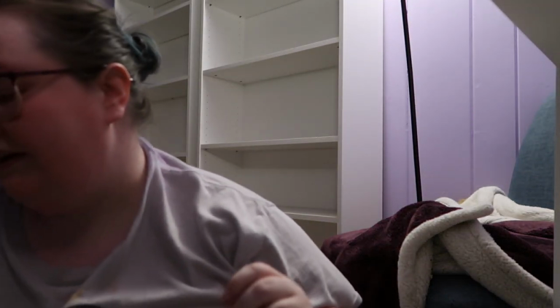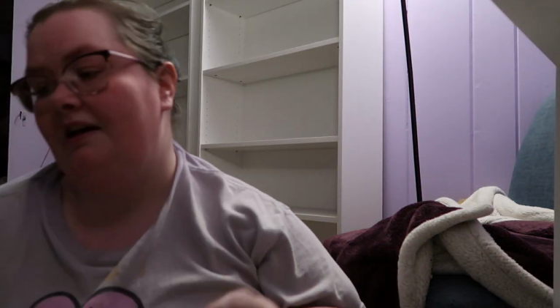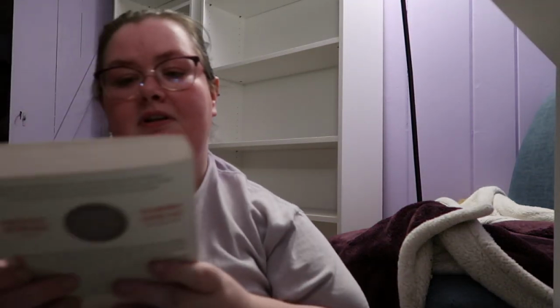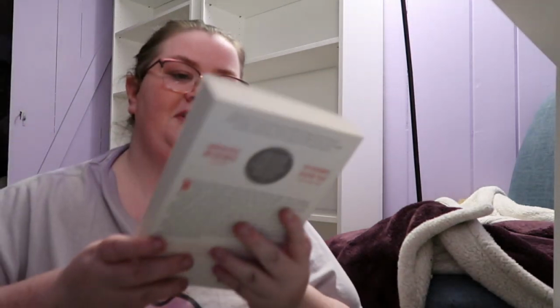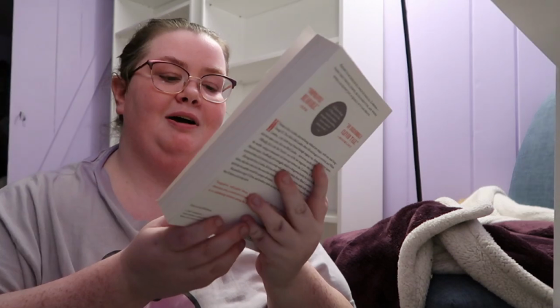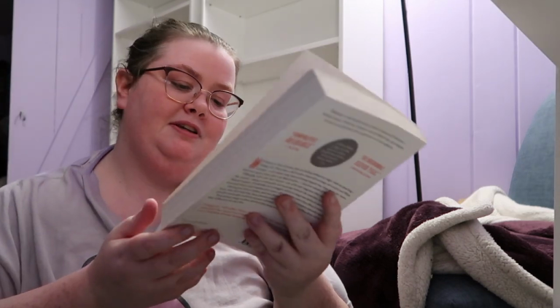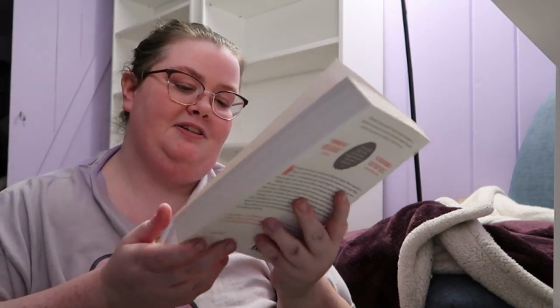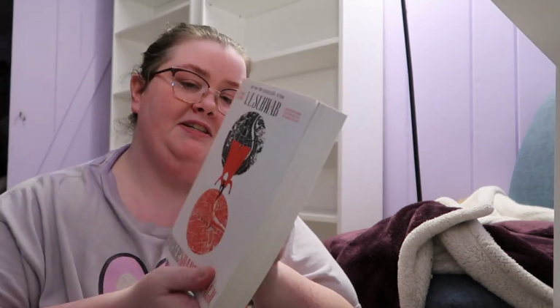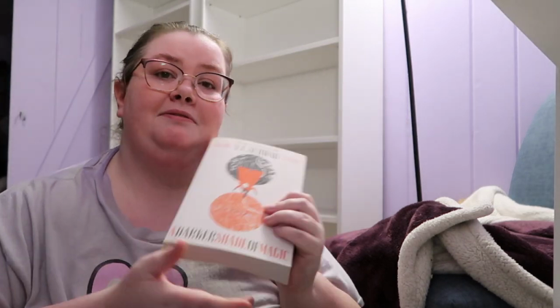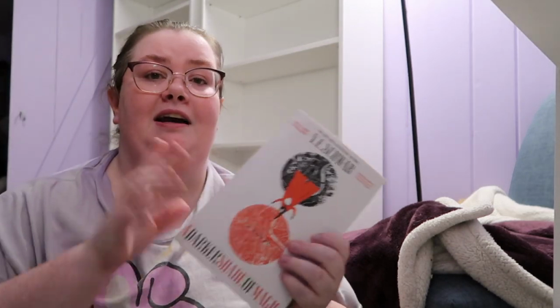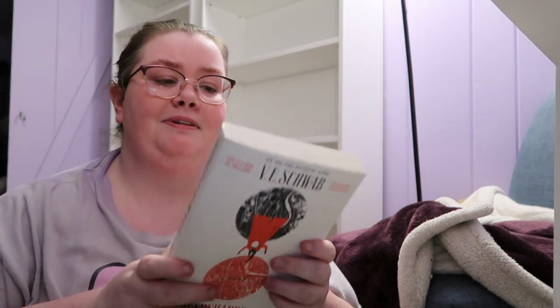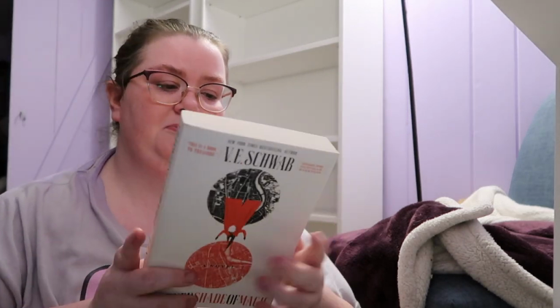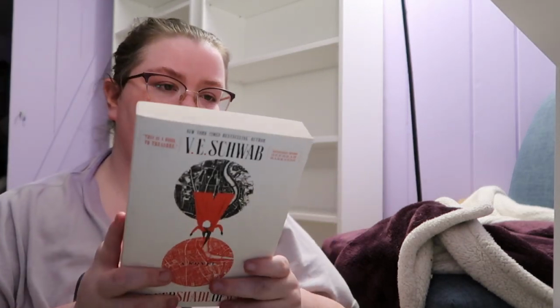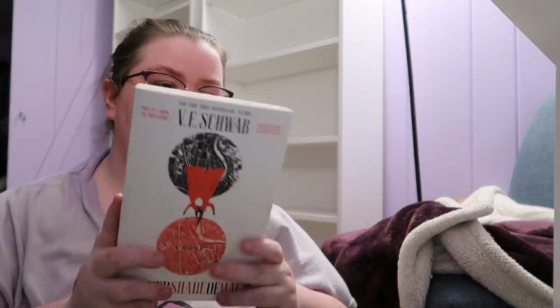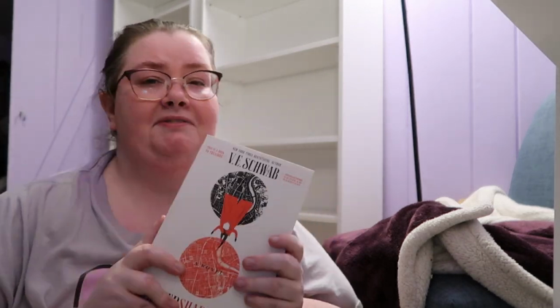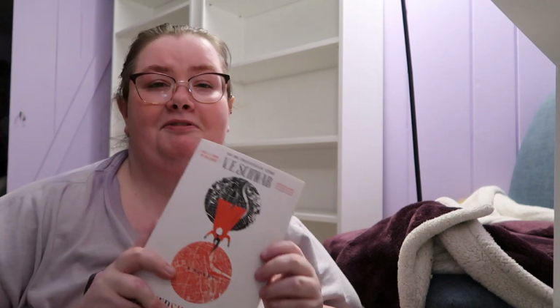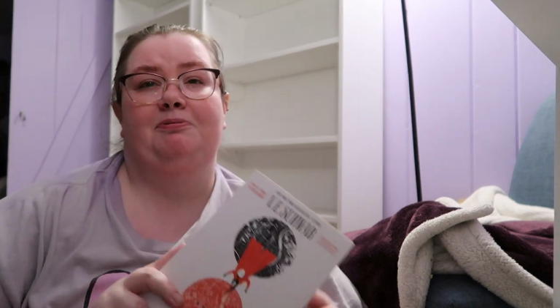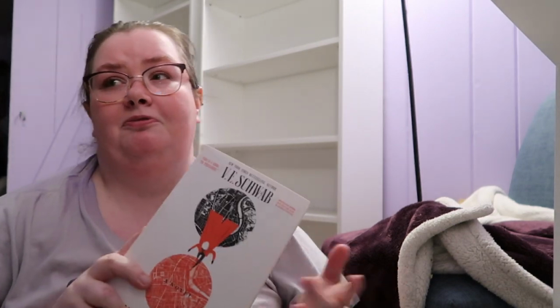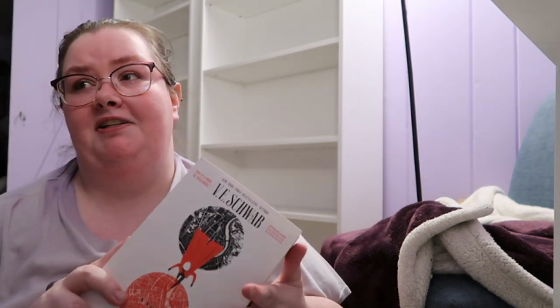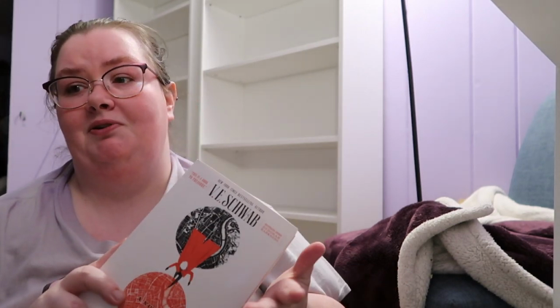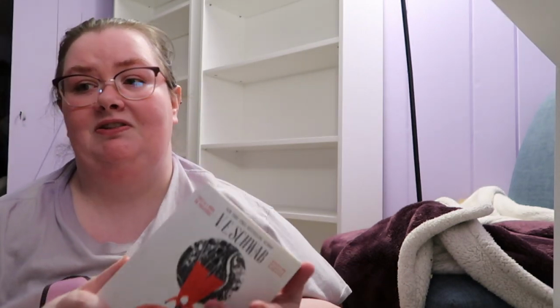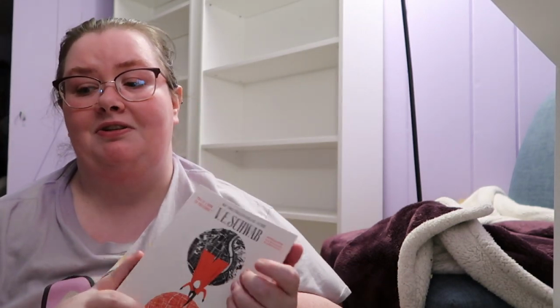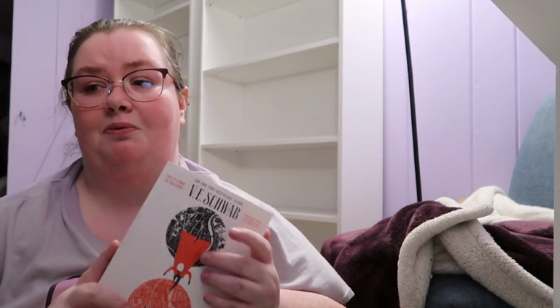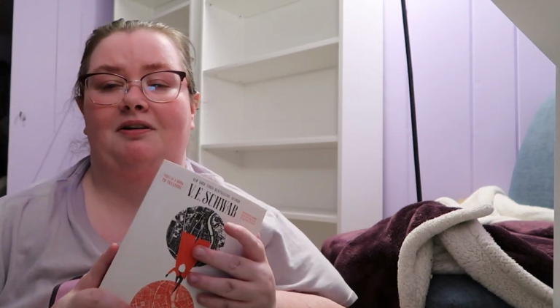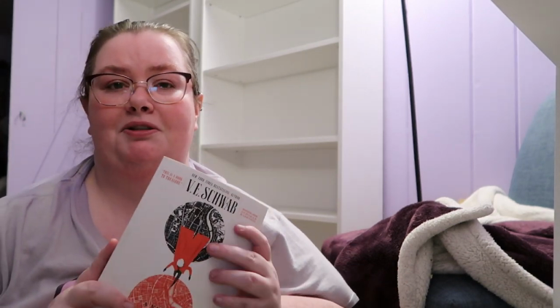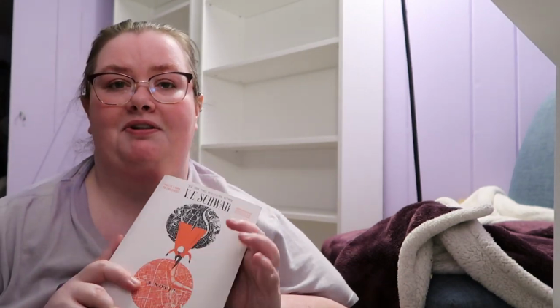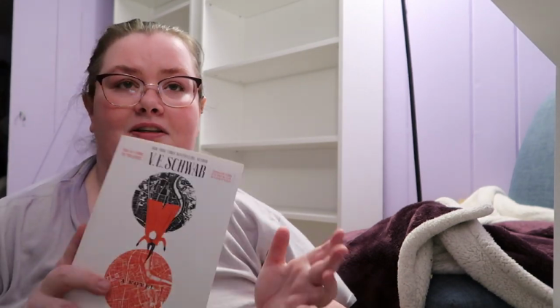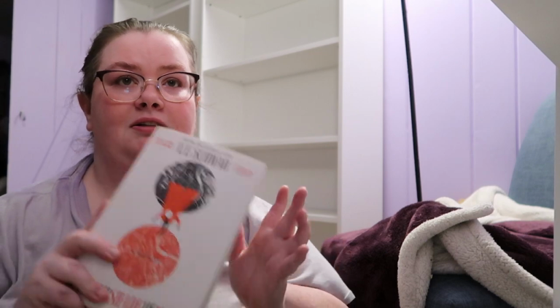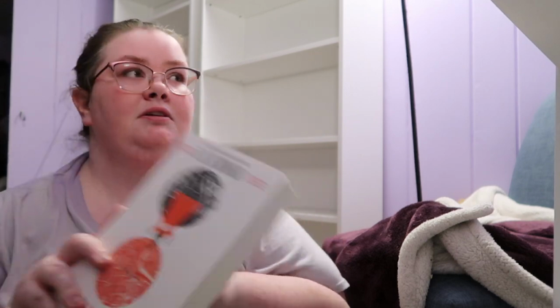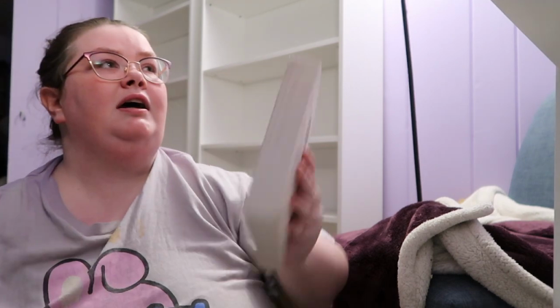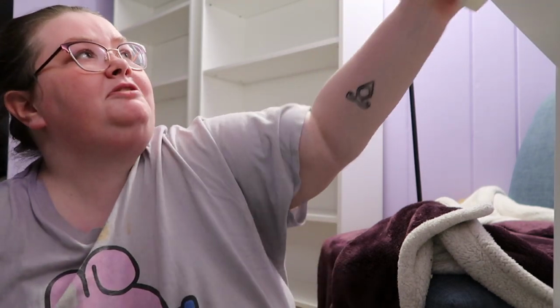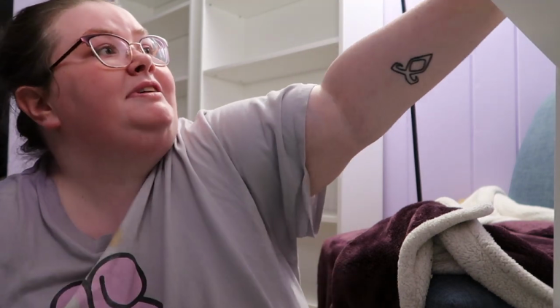I also have V.E. Schwab's A Darker Shade of Magic. I definitely want to re-read this book before I continue on with the series because I've read it such a while ago and I just want to re-read it.